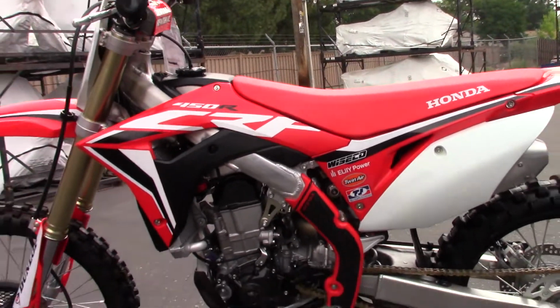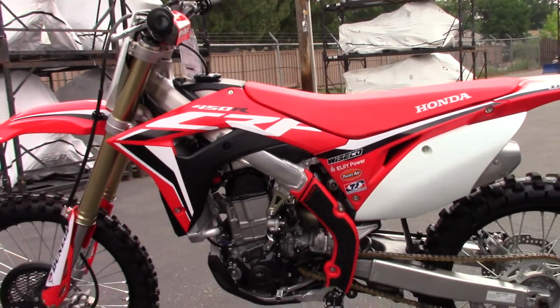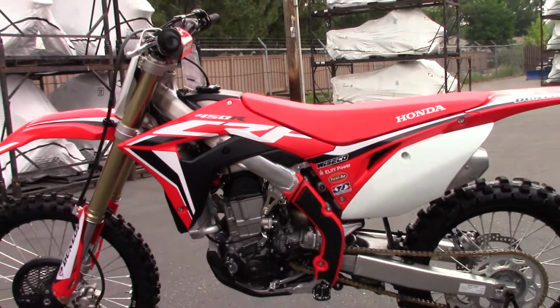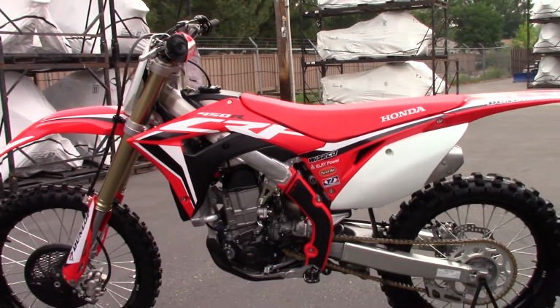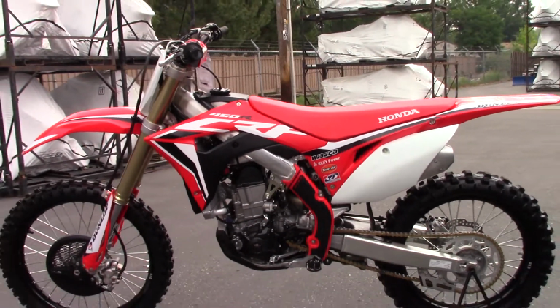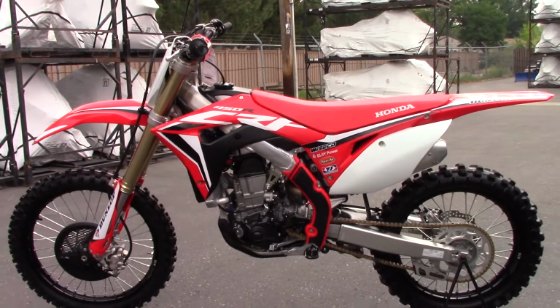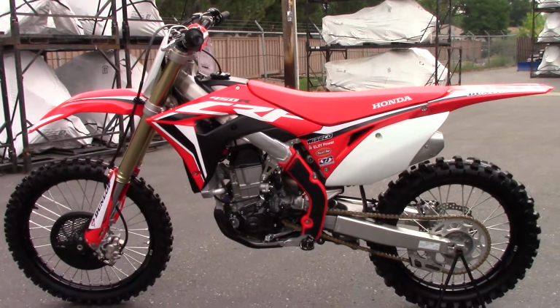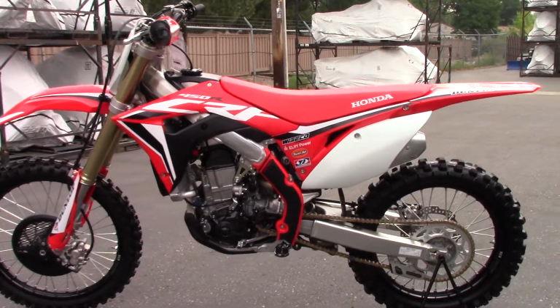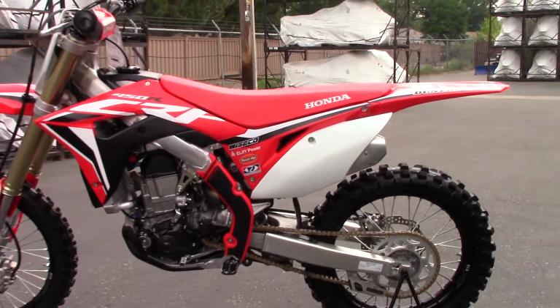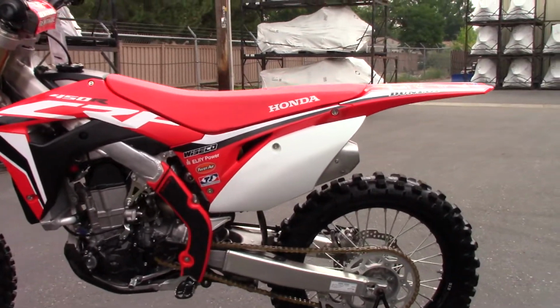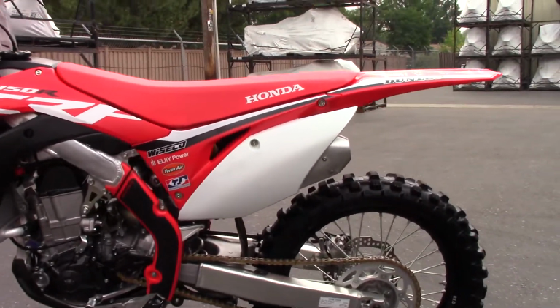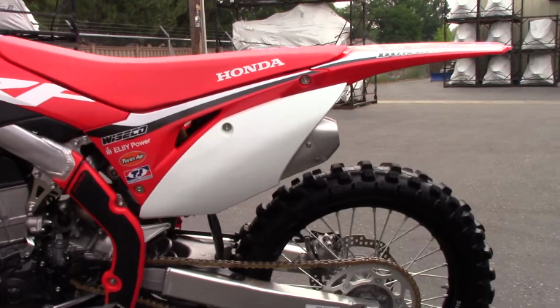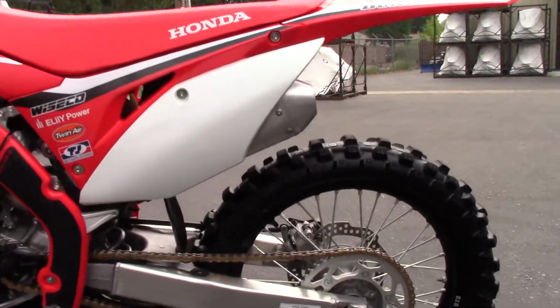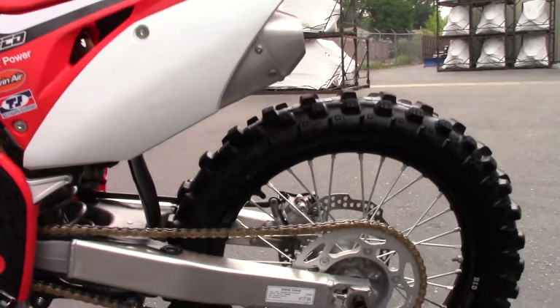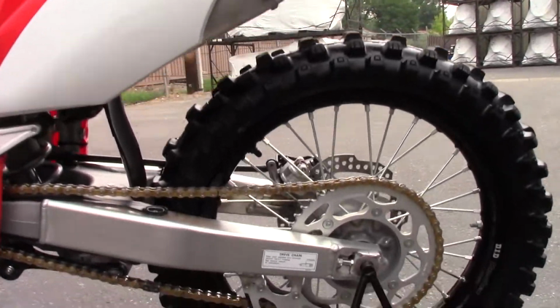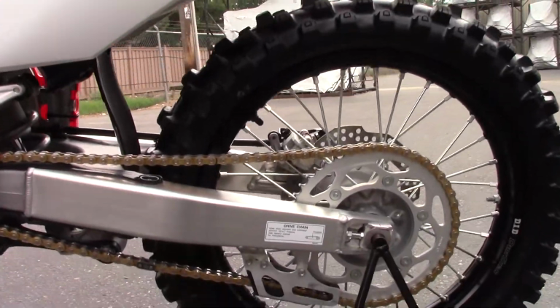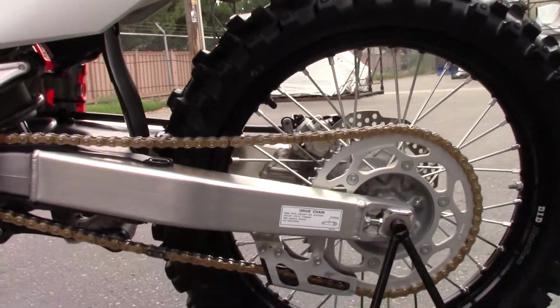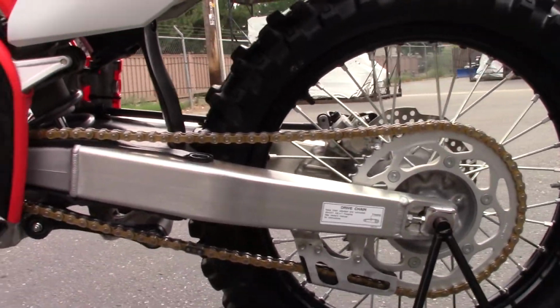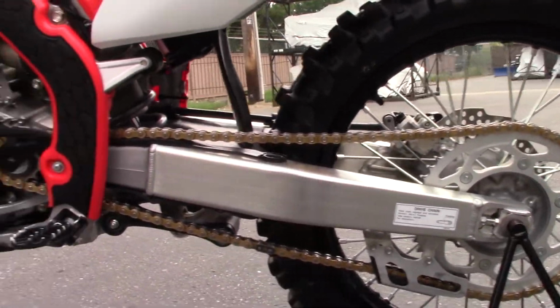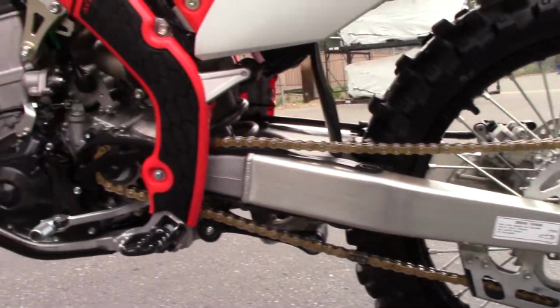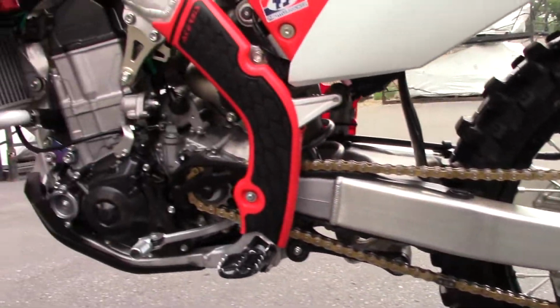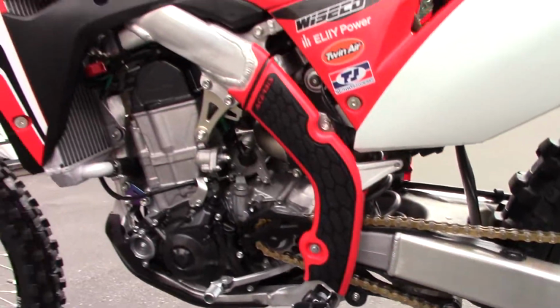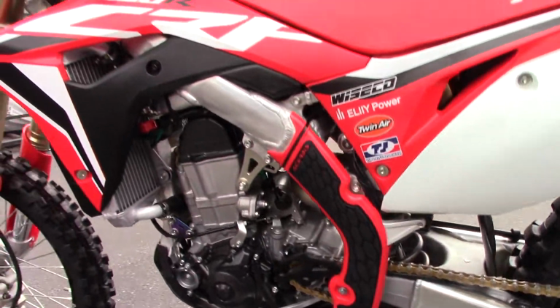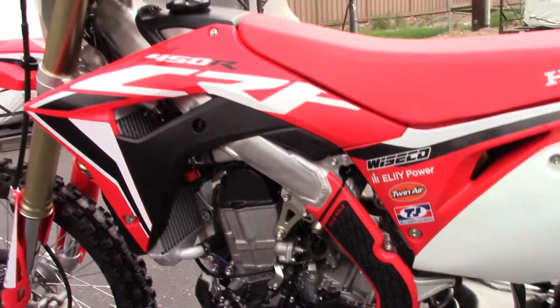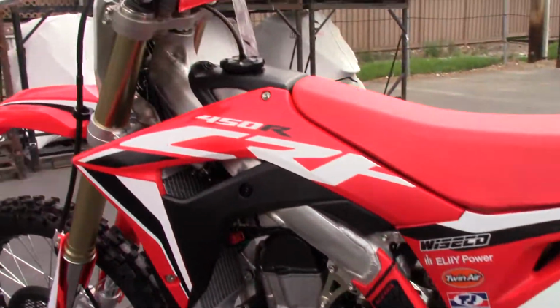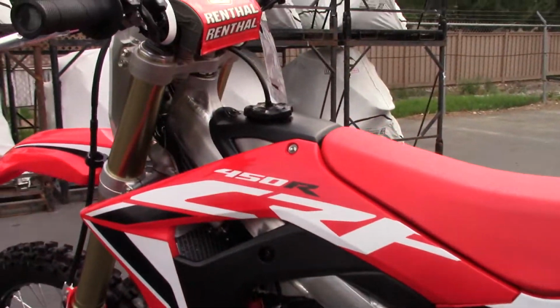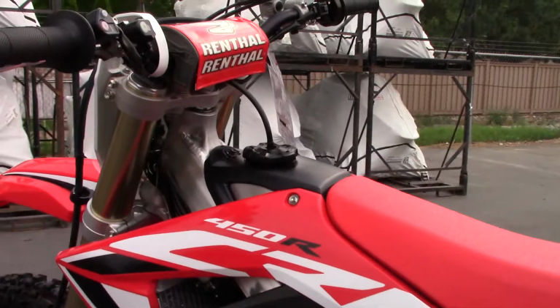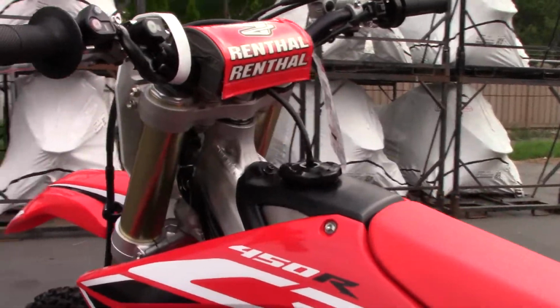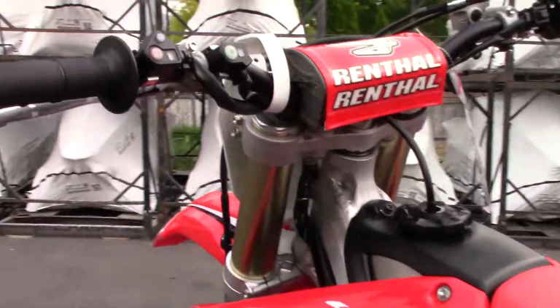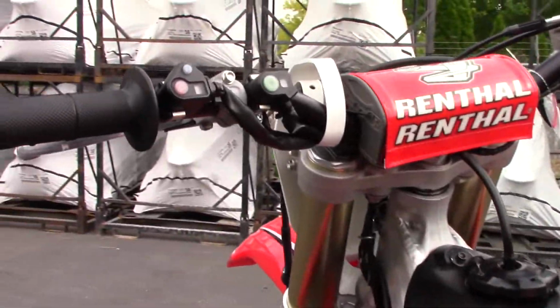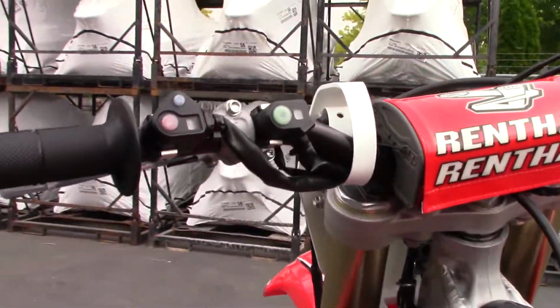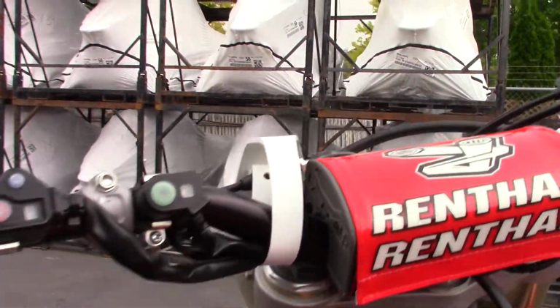Chain and sprockets look good. Let me start it up for you guys.